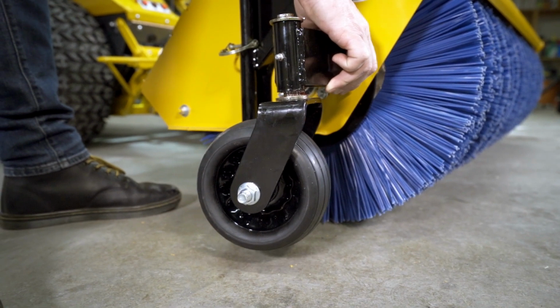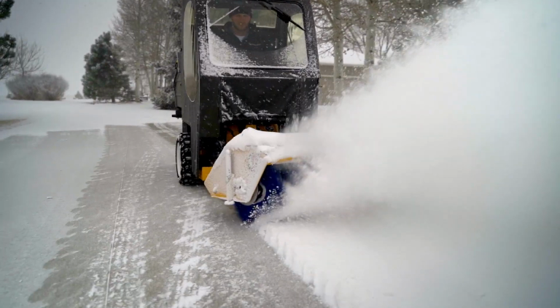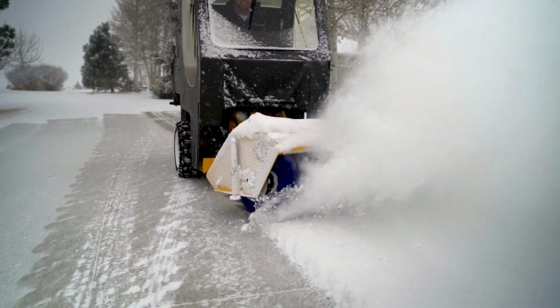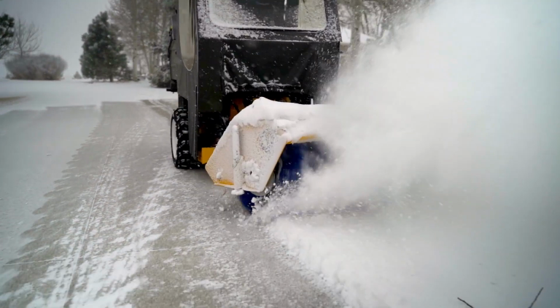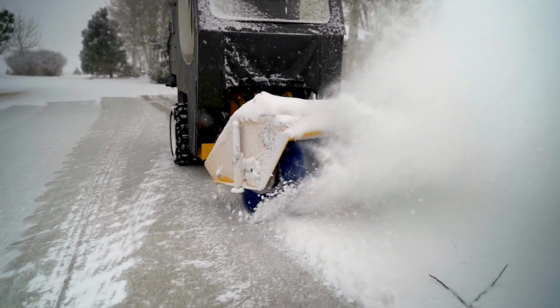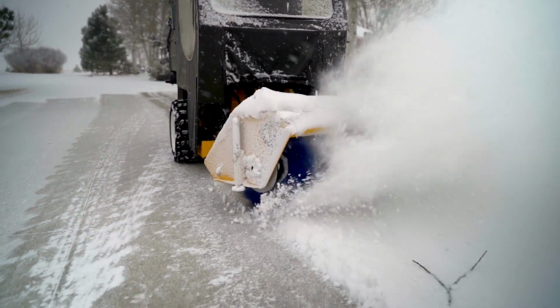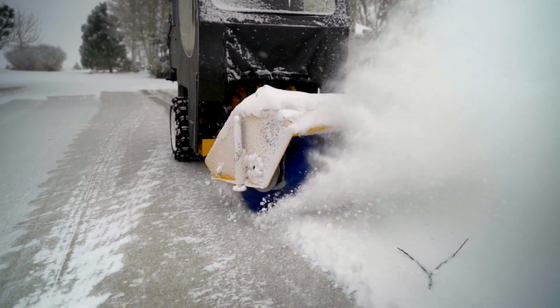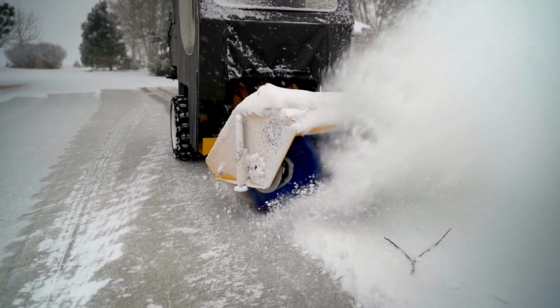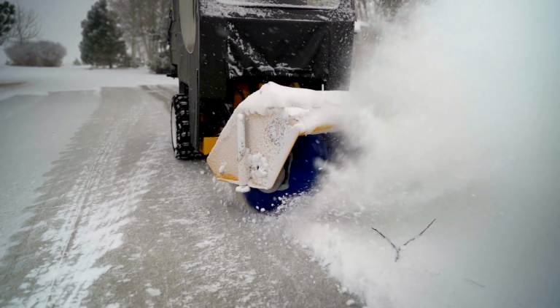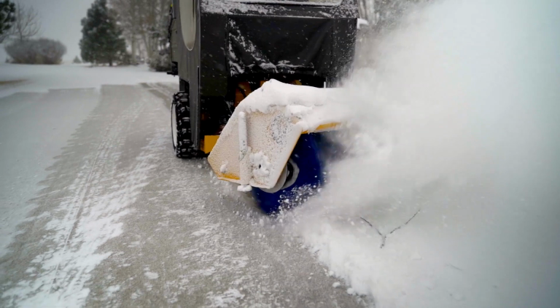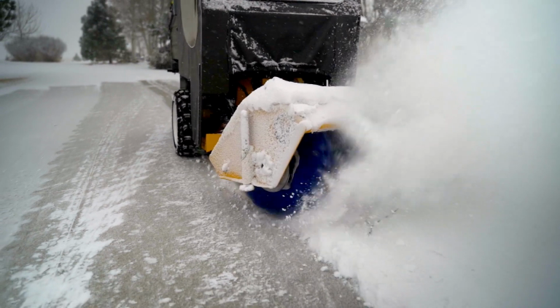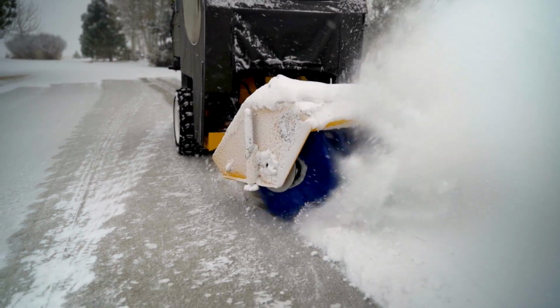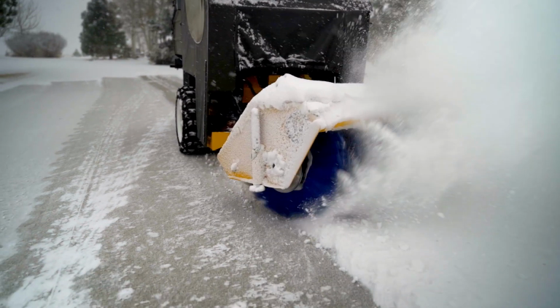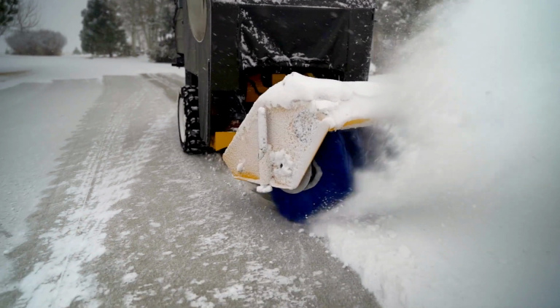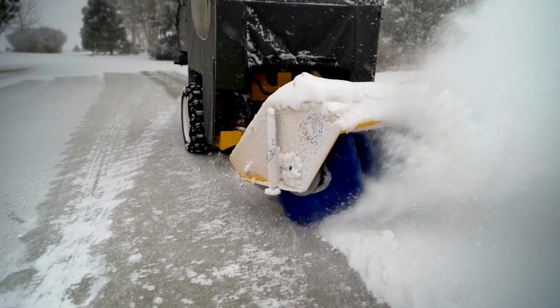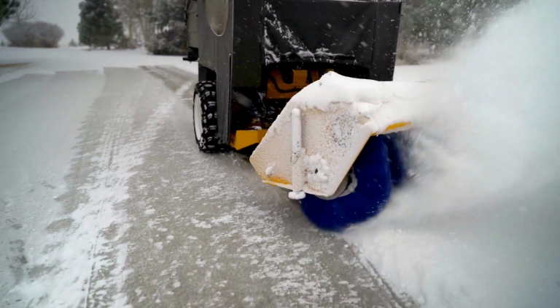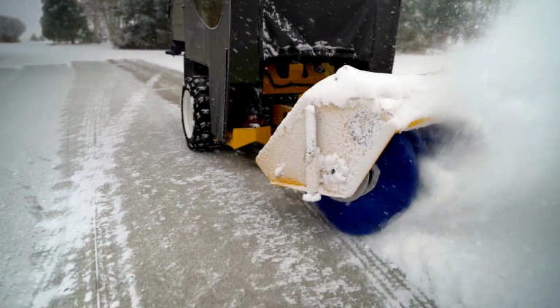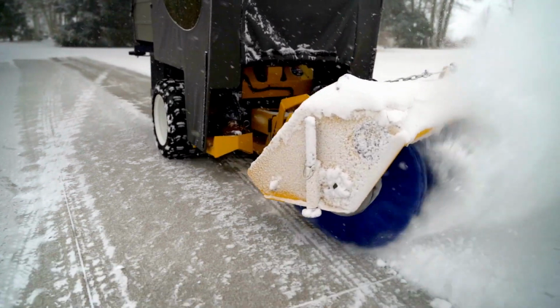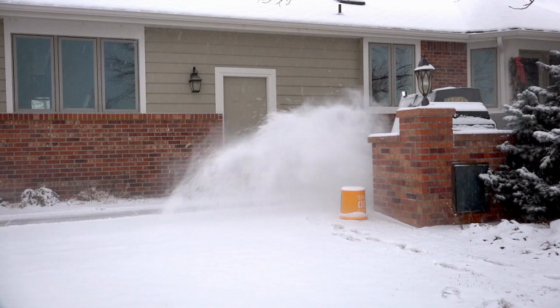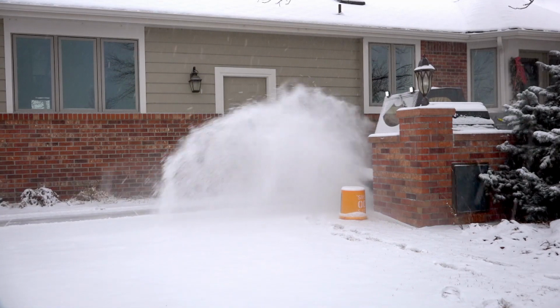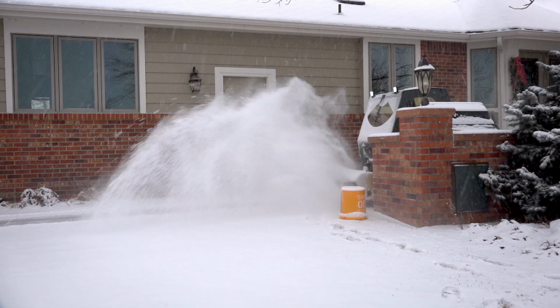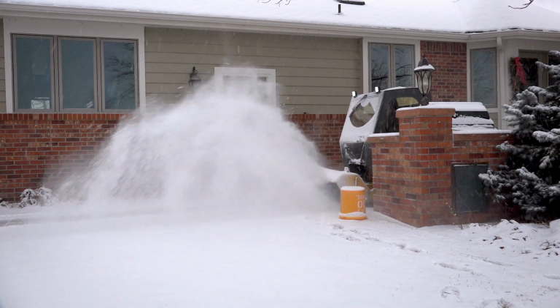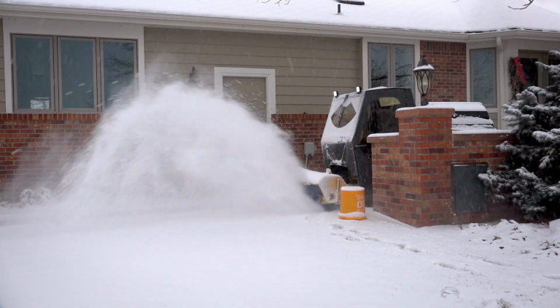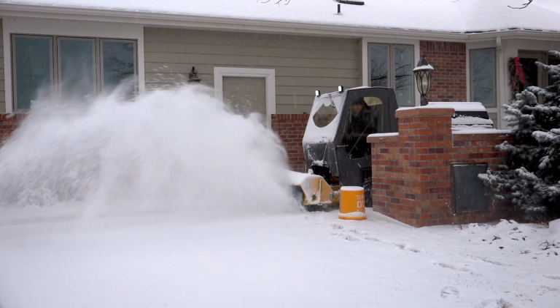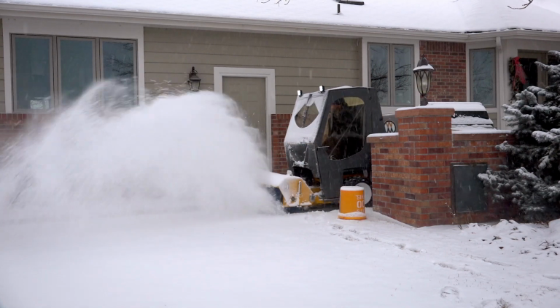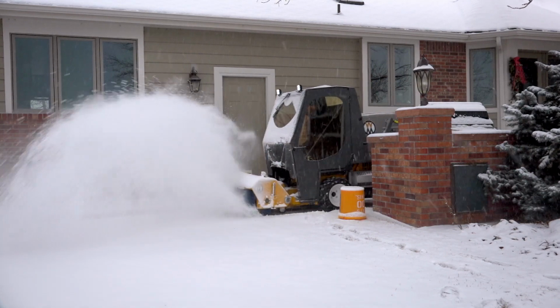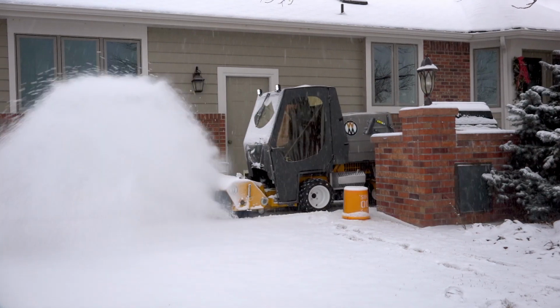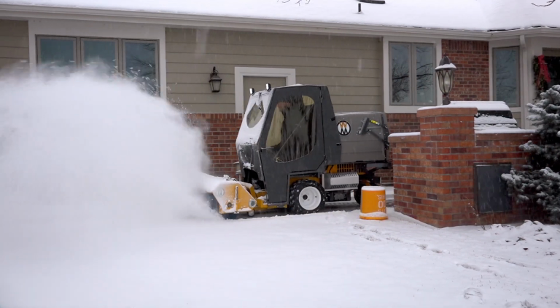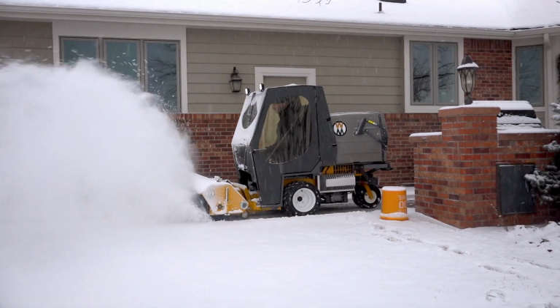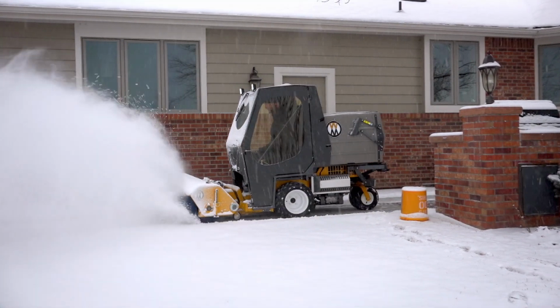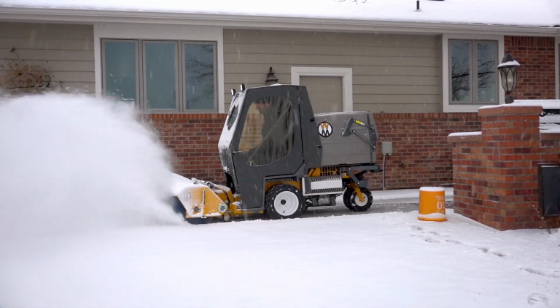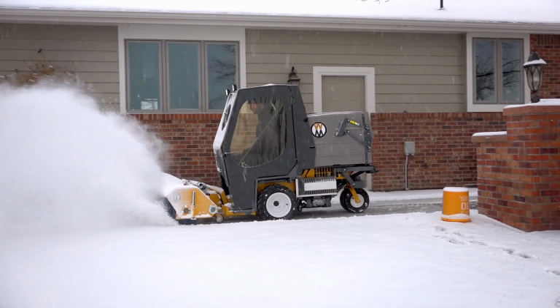The Walker rotary broom allows for efficient cleaning of dirt, debris, or snow from hard and uneven surfaces. Sculpted concrete, pavers, bricks, stone, and other textured solid surfaces are perfect for the Walker rotary broom.